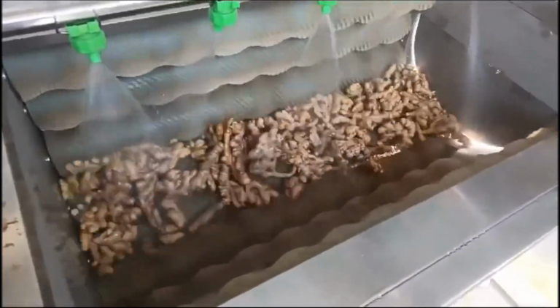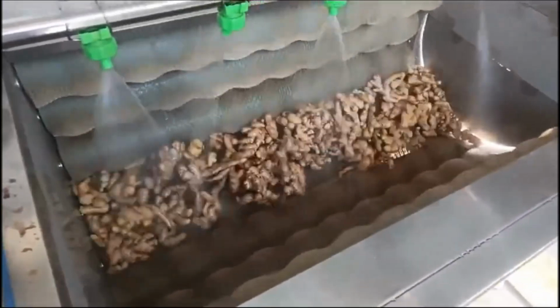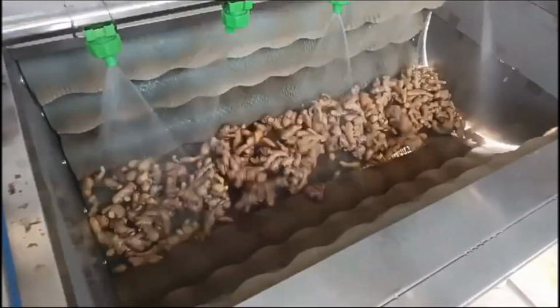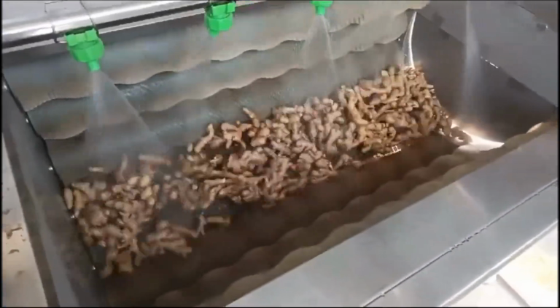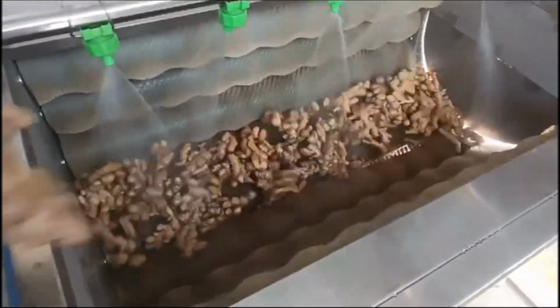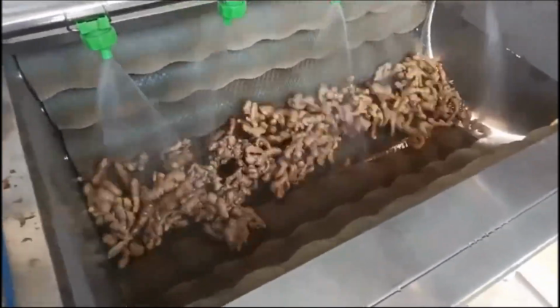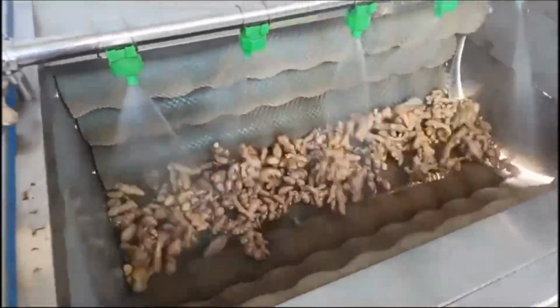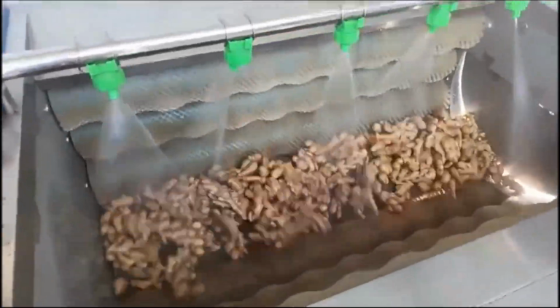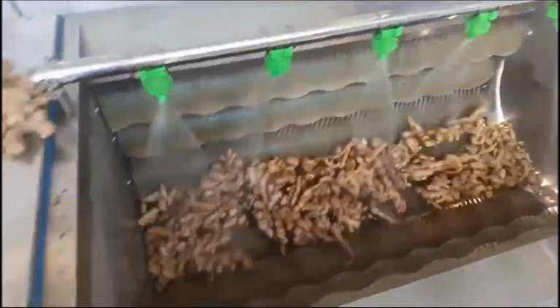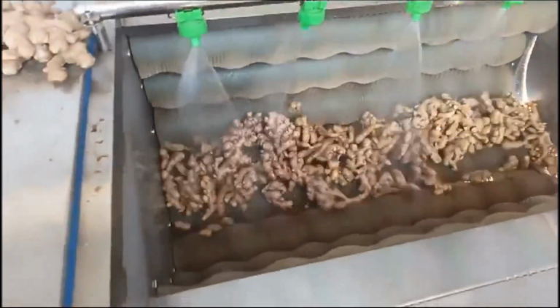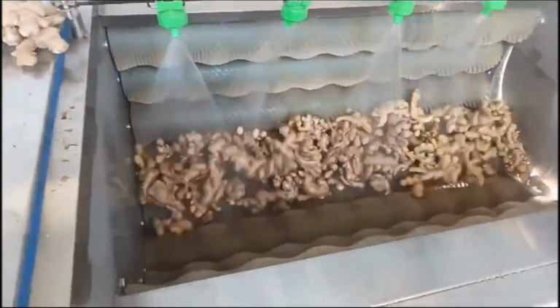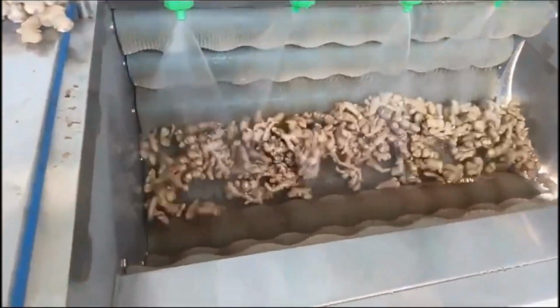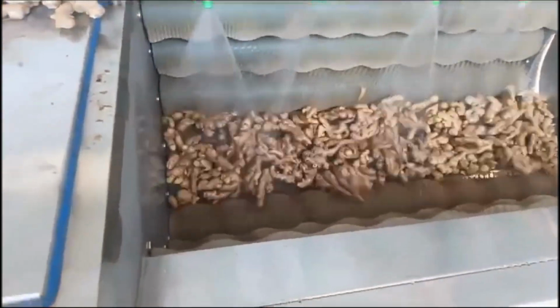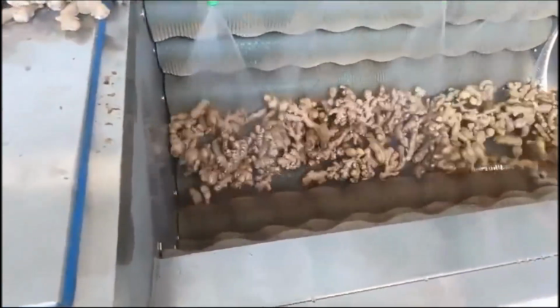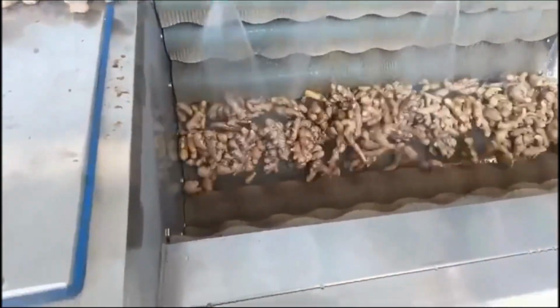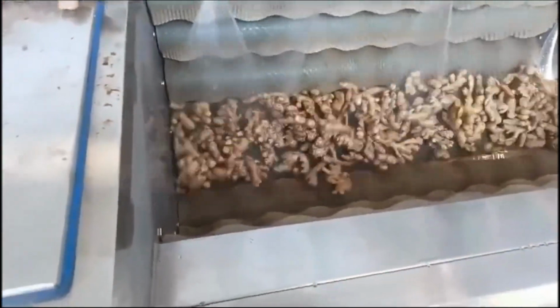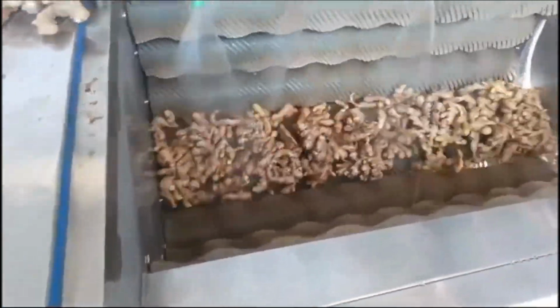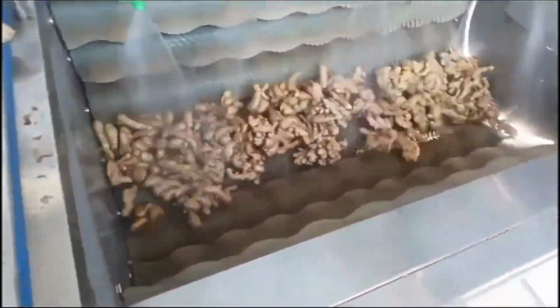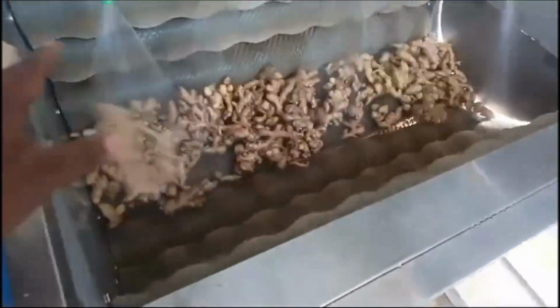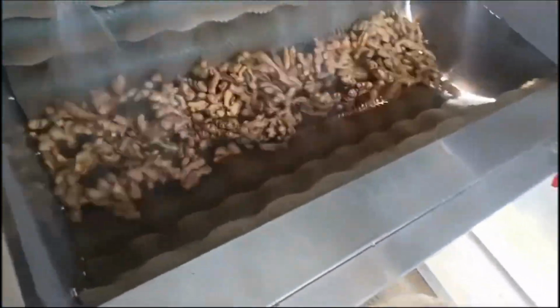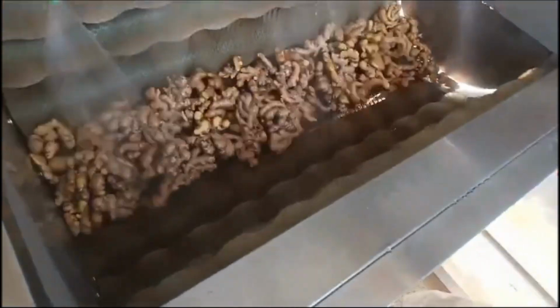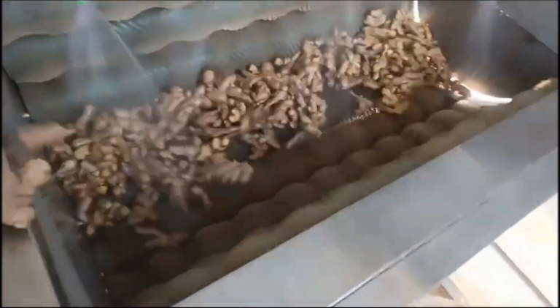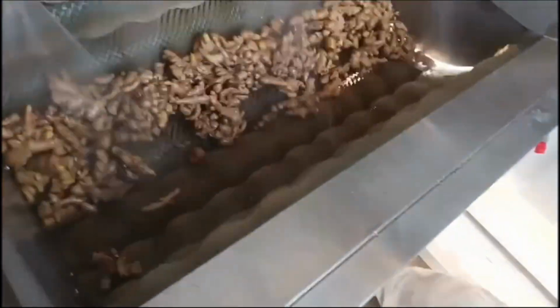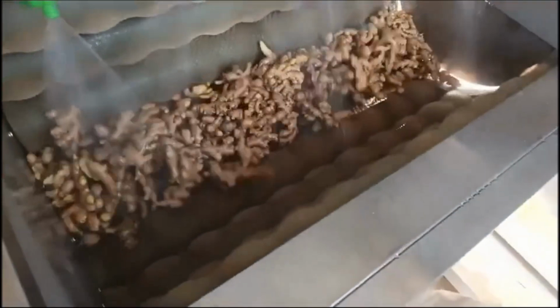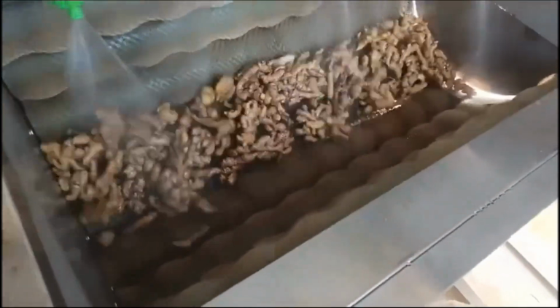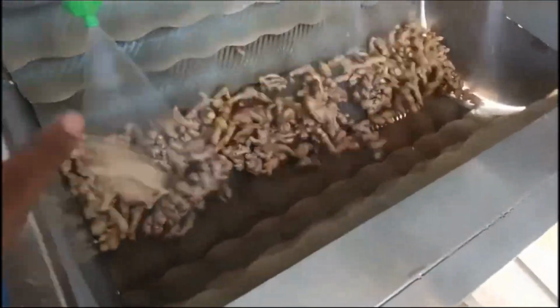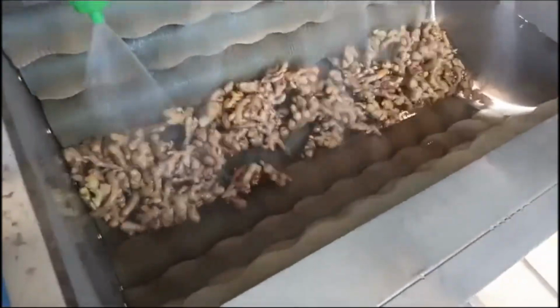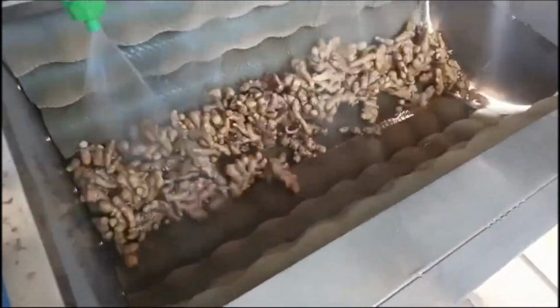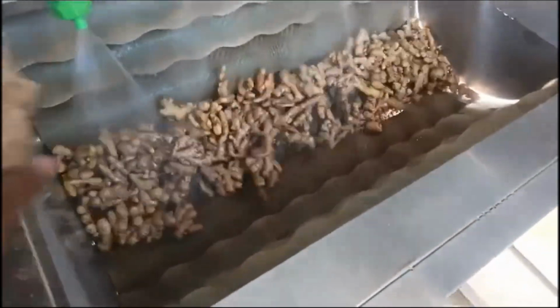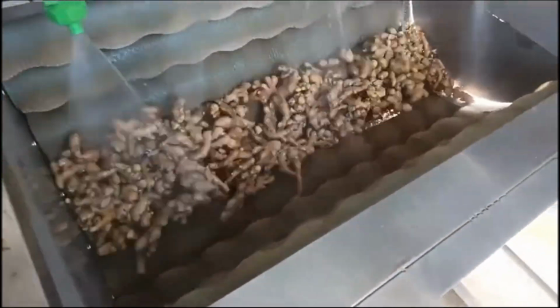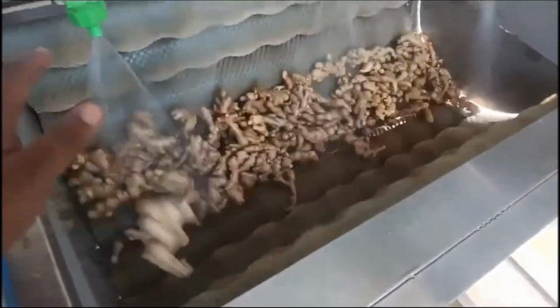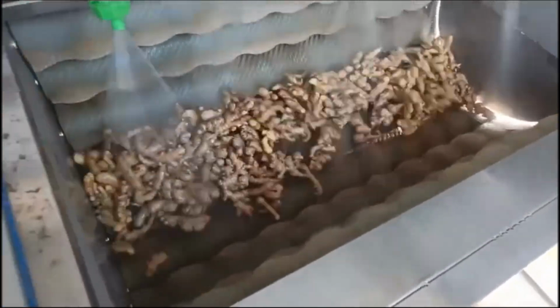Under the simultaneous action of high-pressure water flow on the top and rolling brush on the bottom, the cleaning materials shall be thoroughly cleaned and the surface shall be free of mud and other residues, so as to meet the product qualification standard.